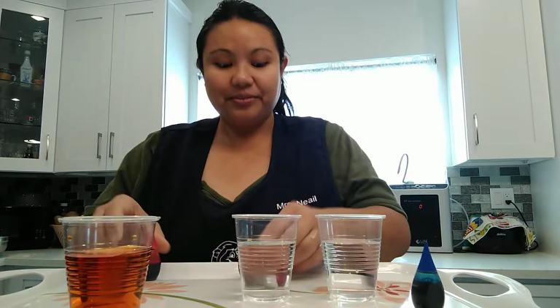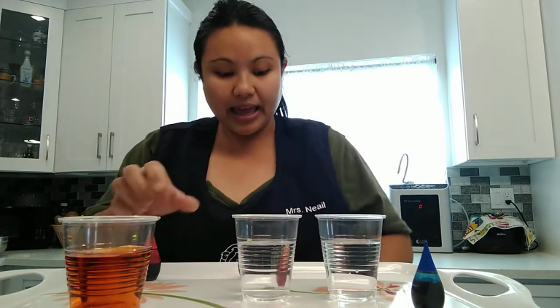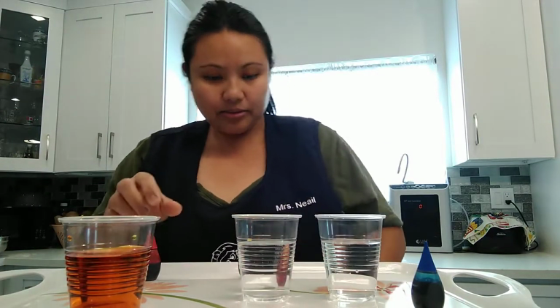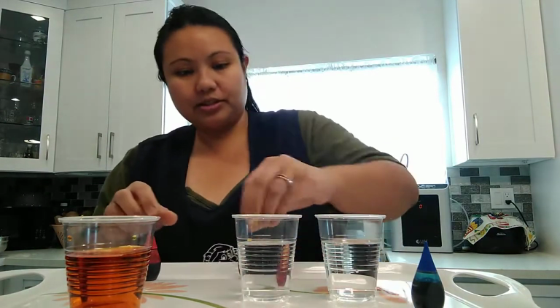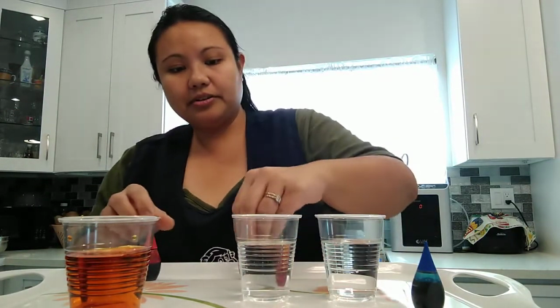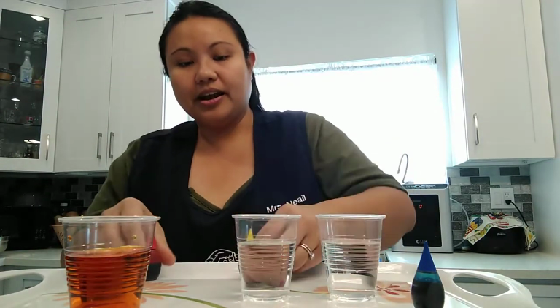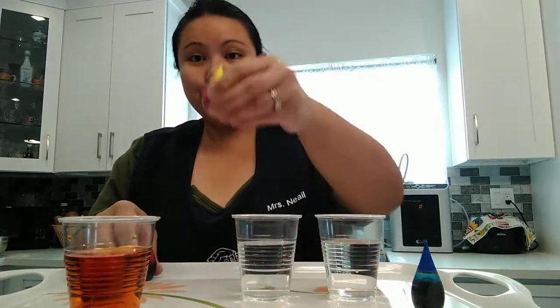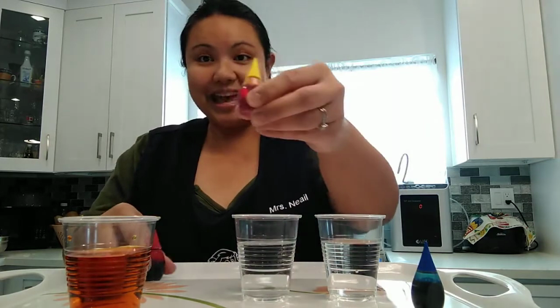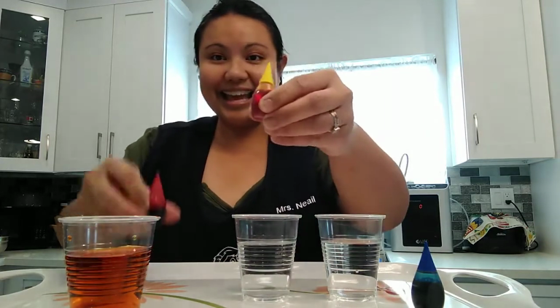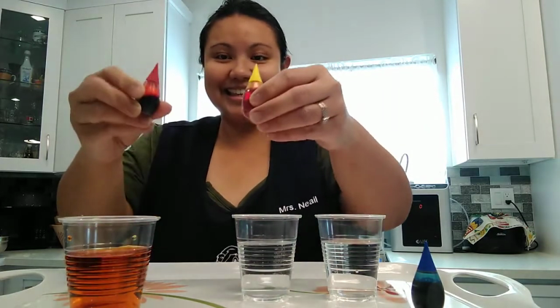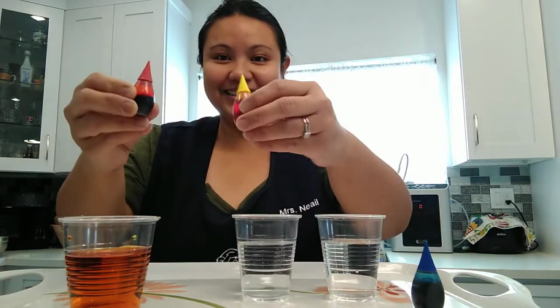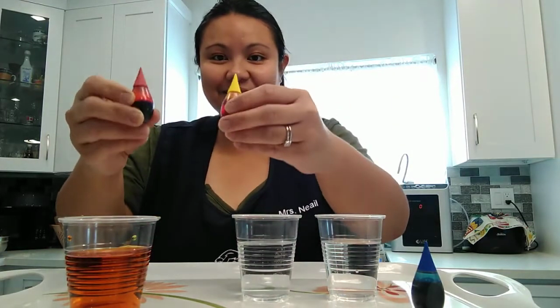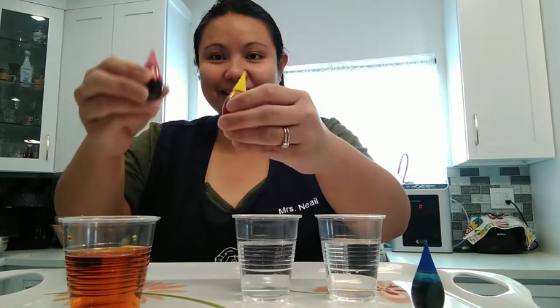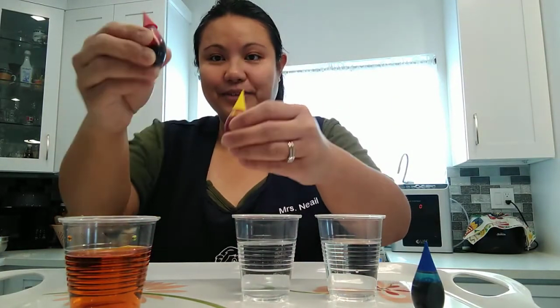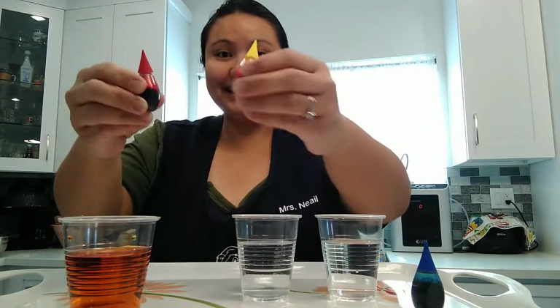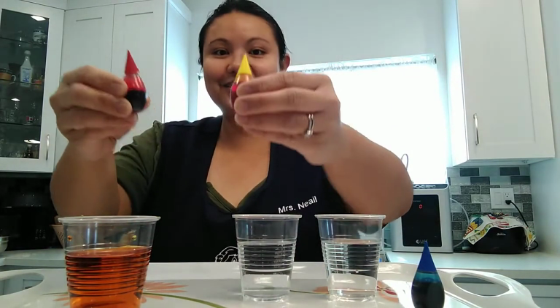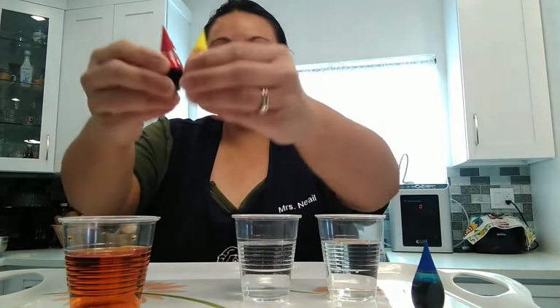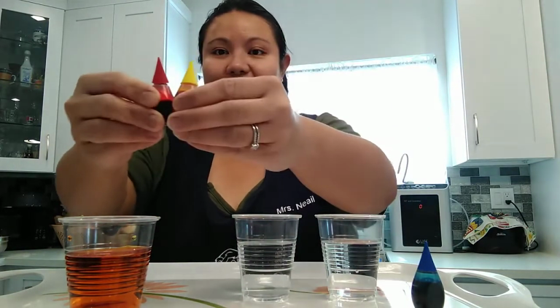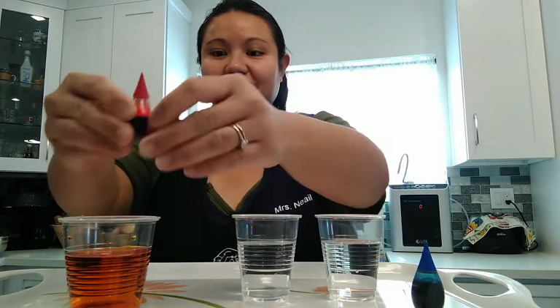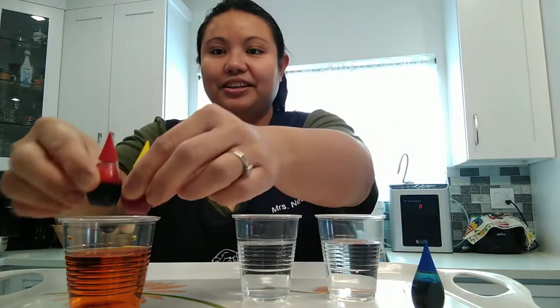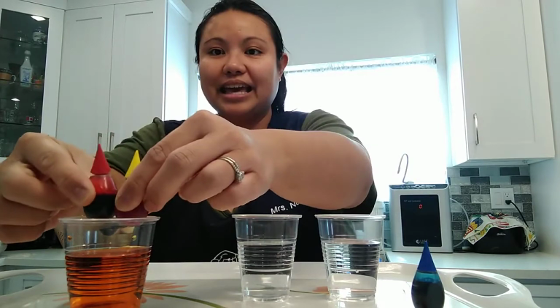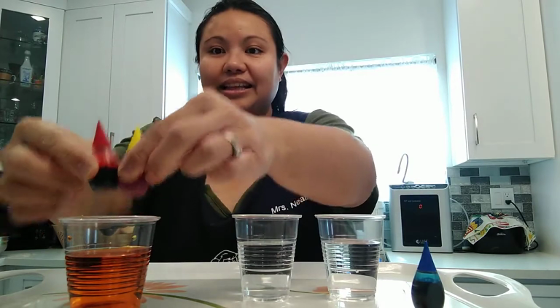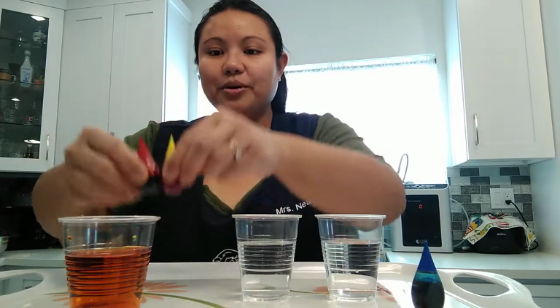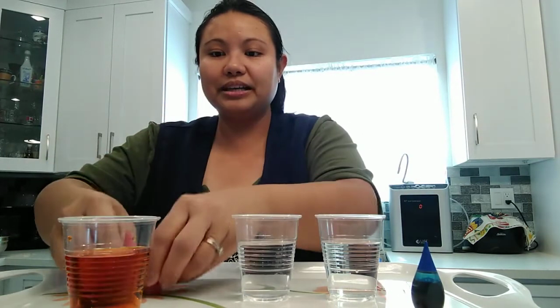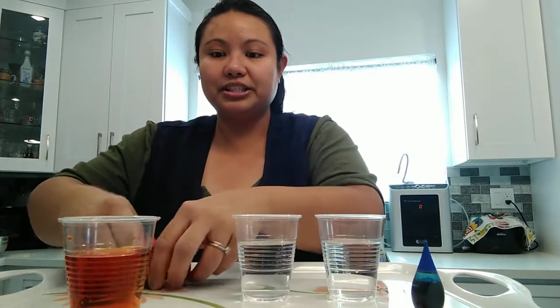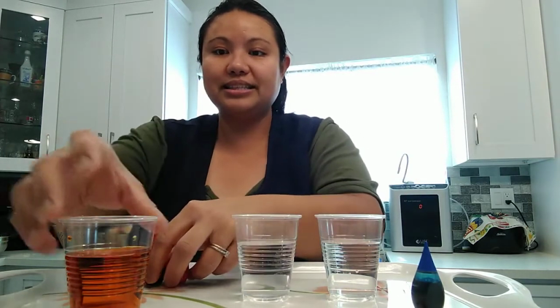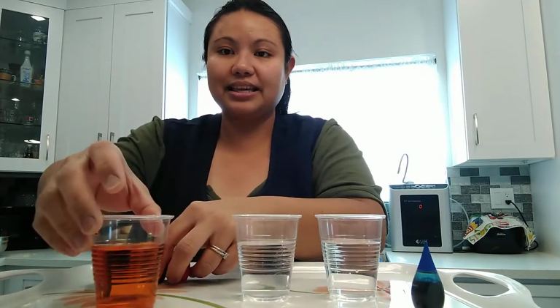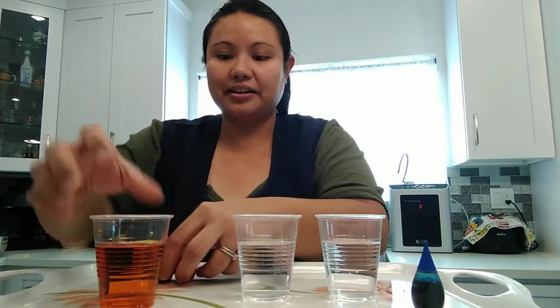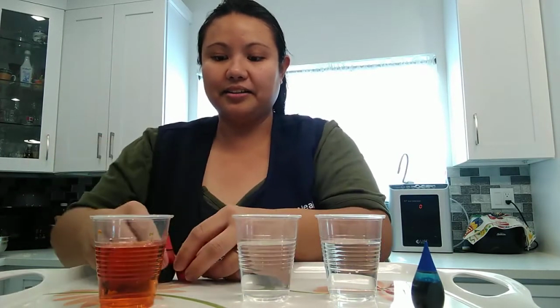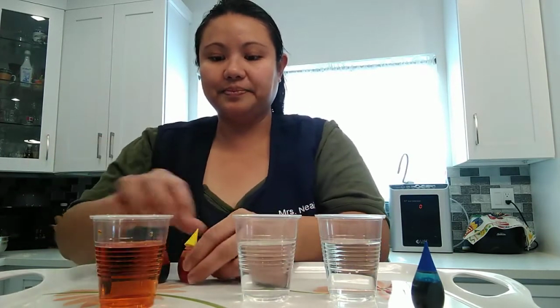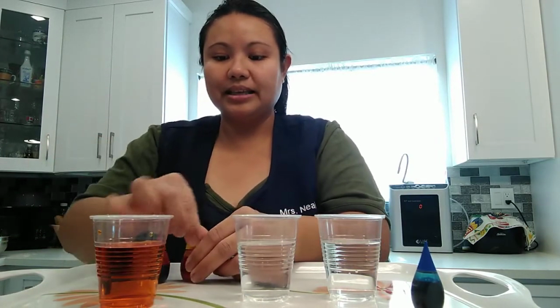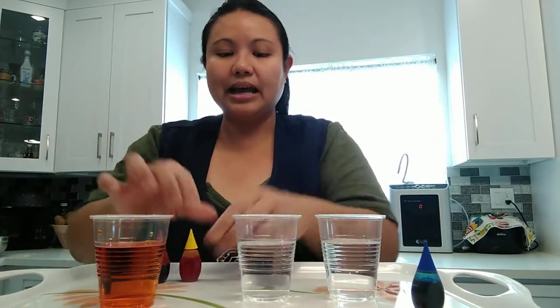It turned to orange. Red and yellow — you put them together, you'll get orange. That's the secondary color.